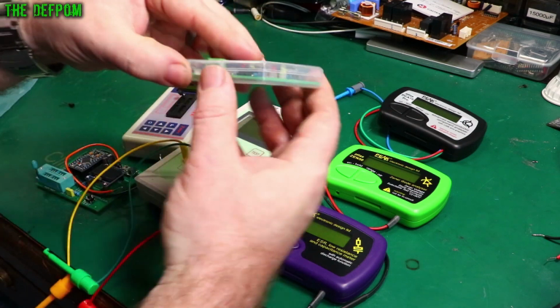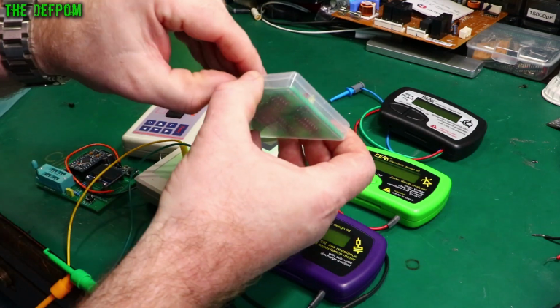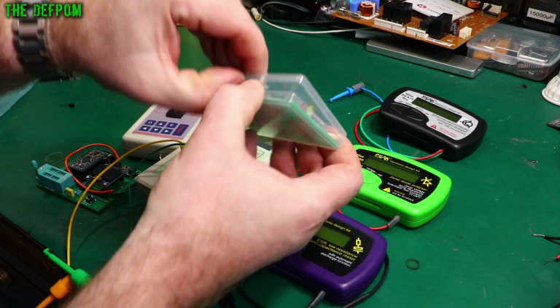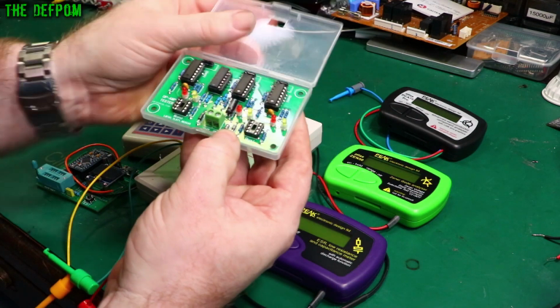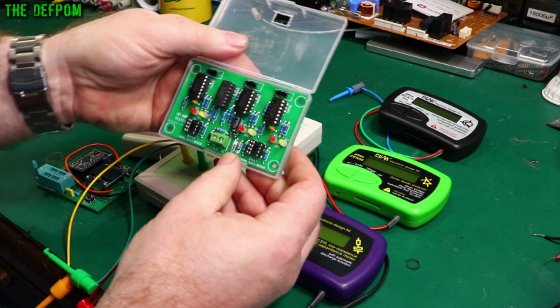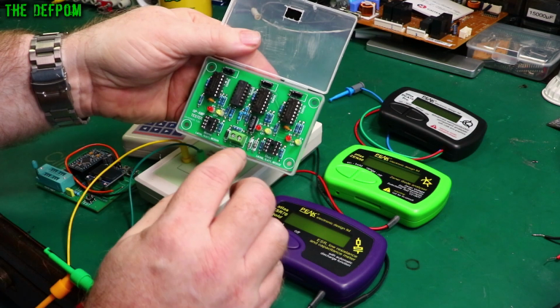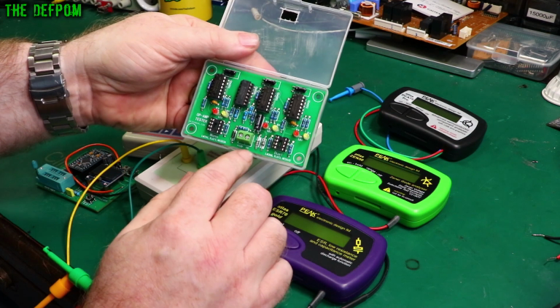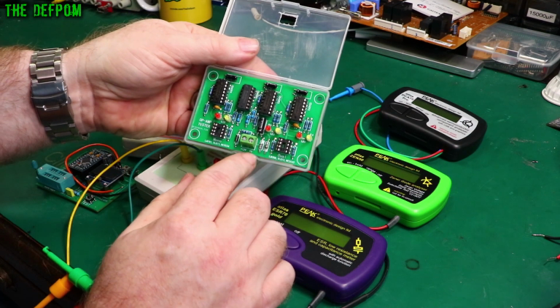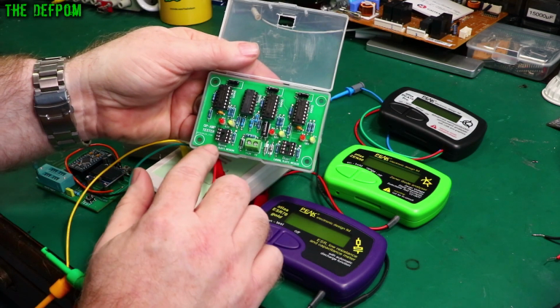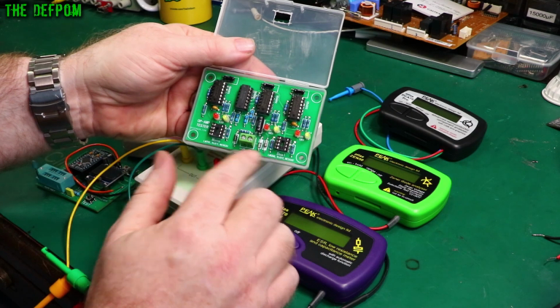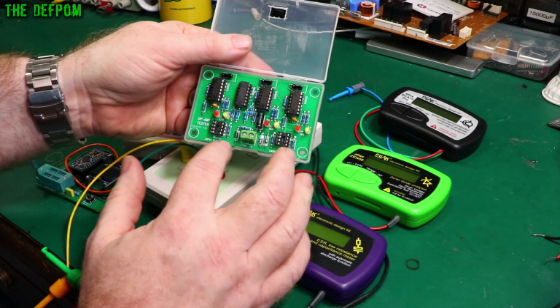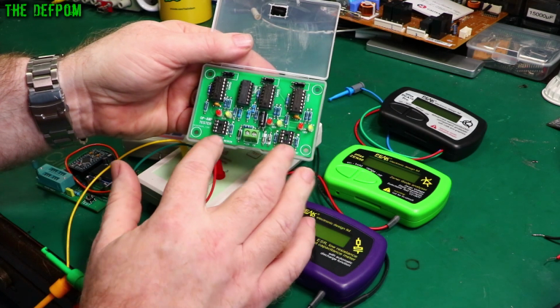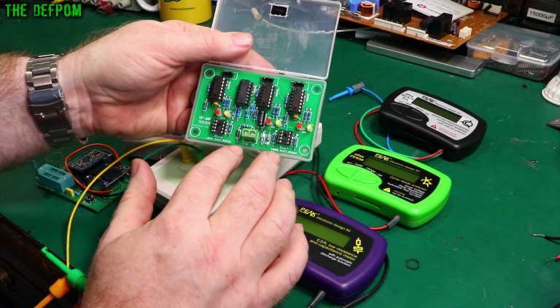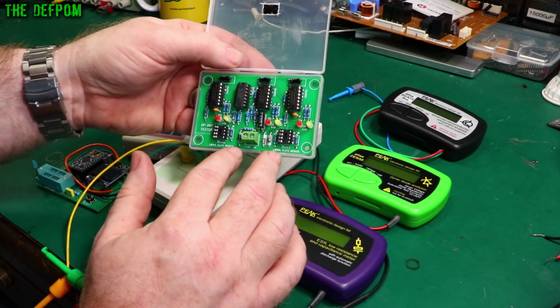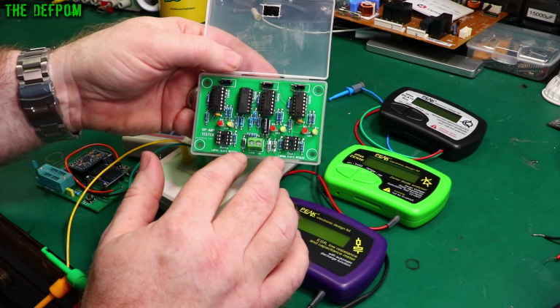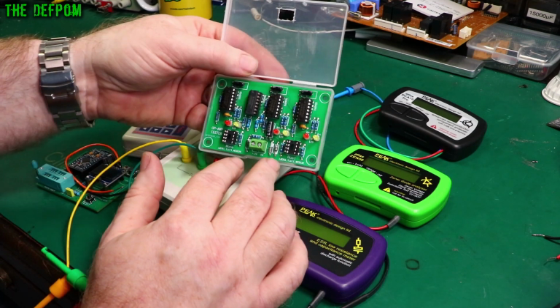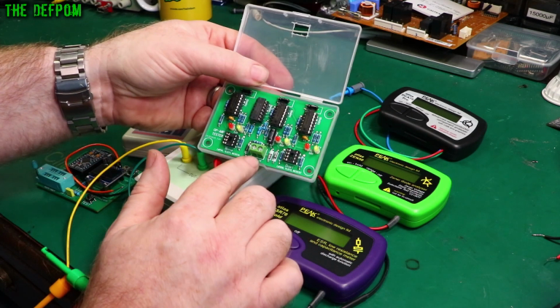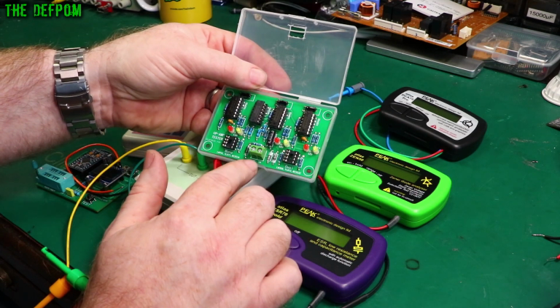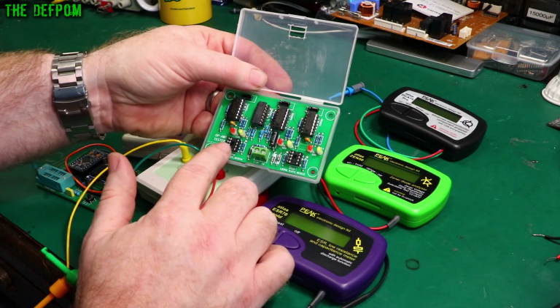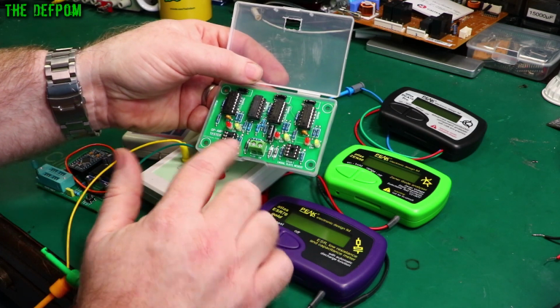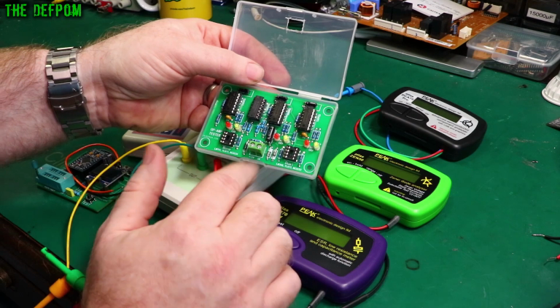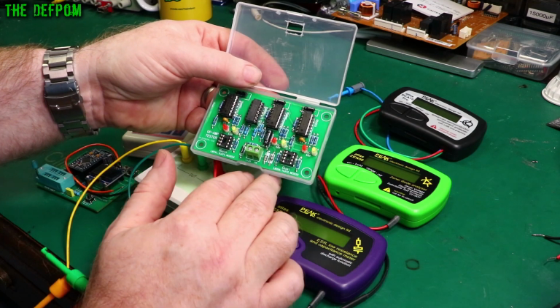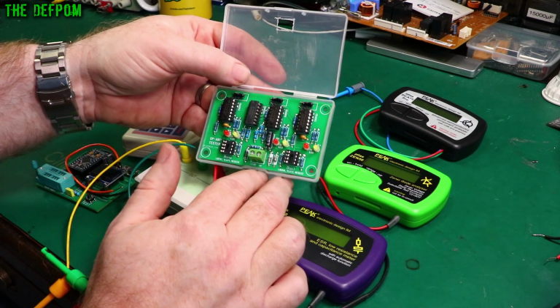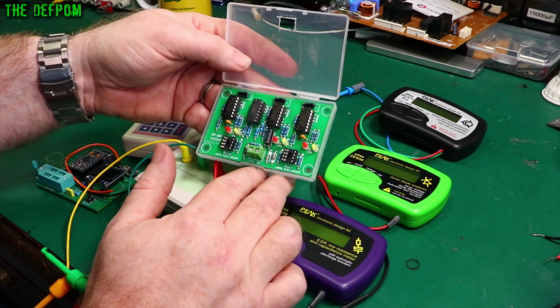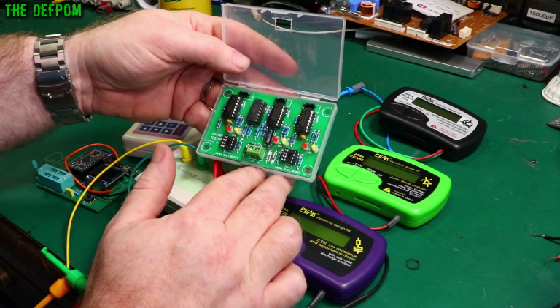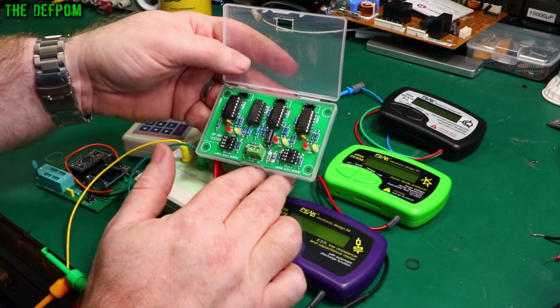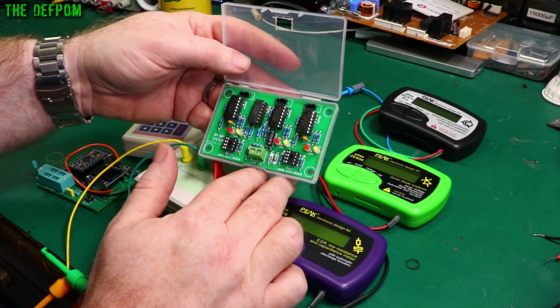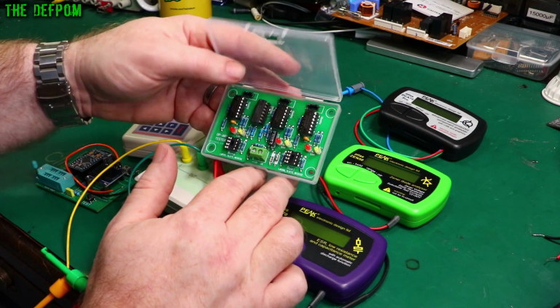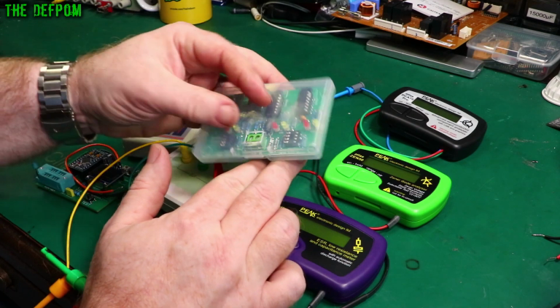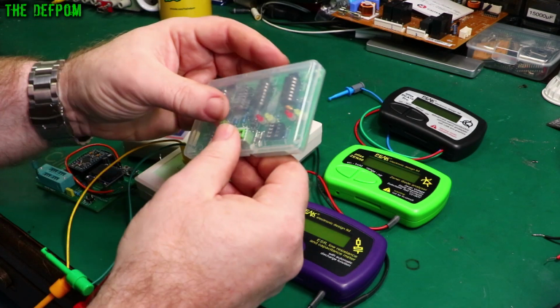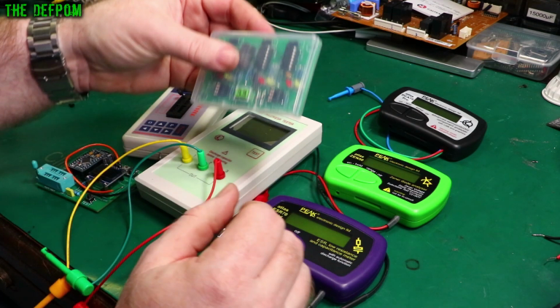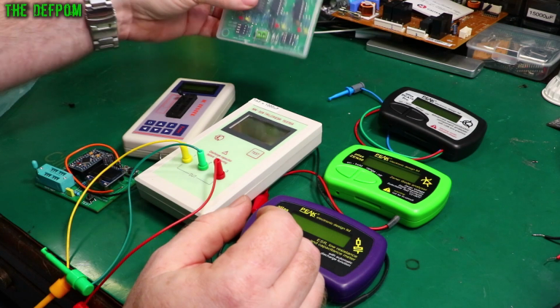This is an op-amp tester board for testing op-amps — both single and dual op-amps. I picked this up a while ago. You just give it power and it will tell you if the op-amp is good or not. It's a basic functional test. How accurate it really is I'm not sure yet, I've only used it once or twice.